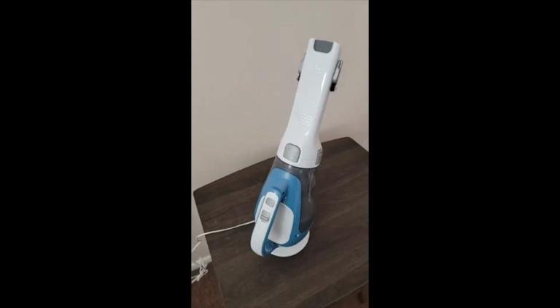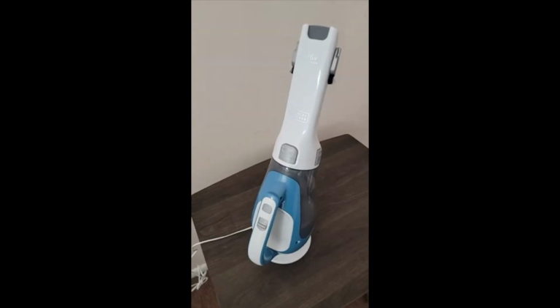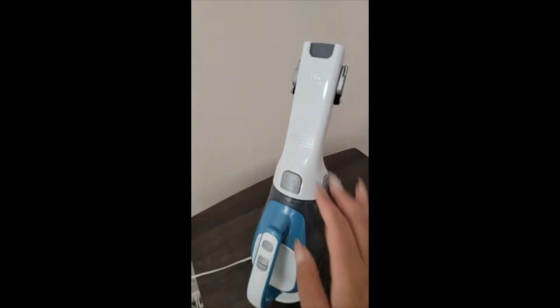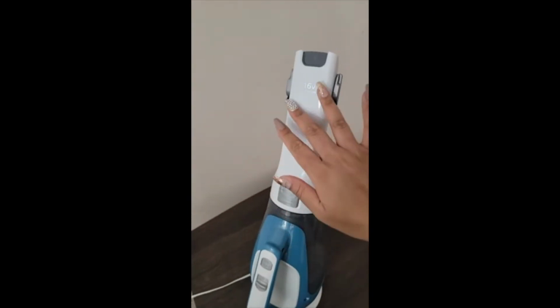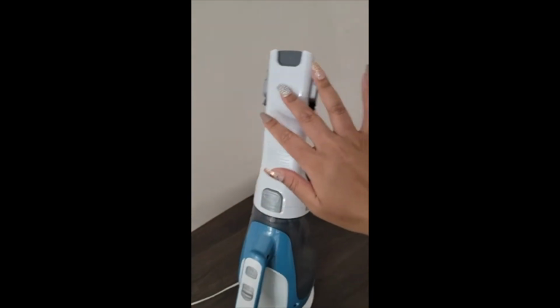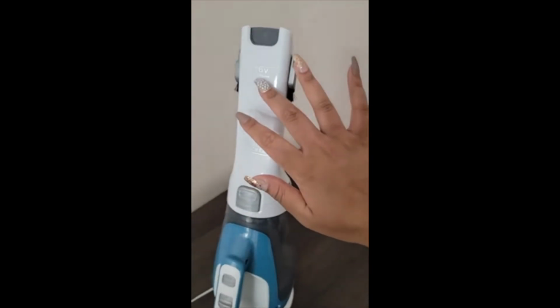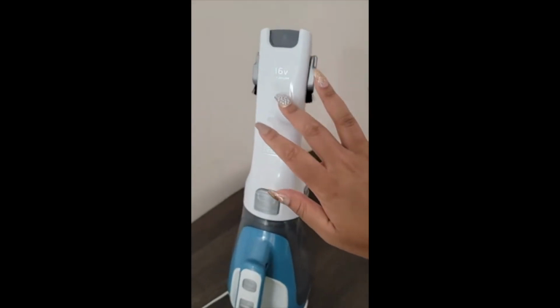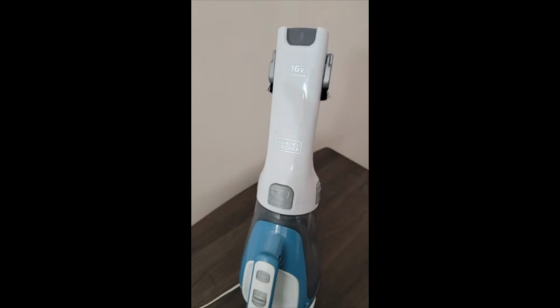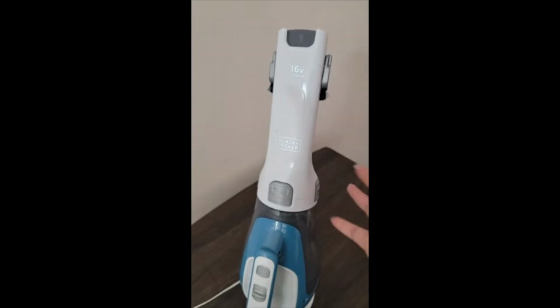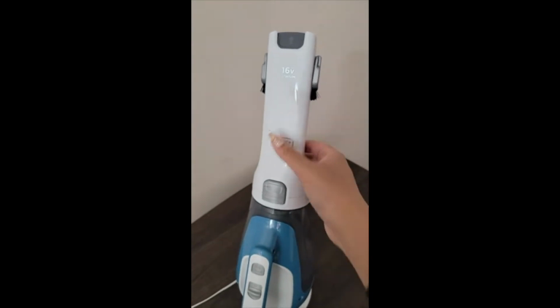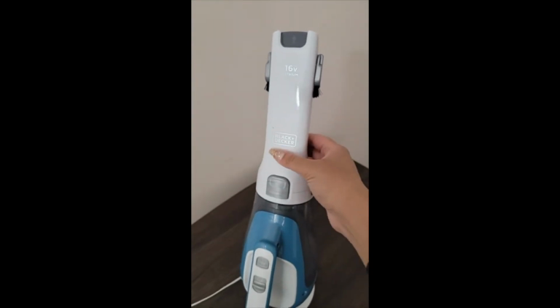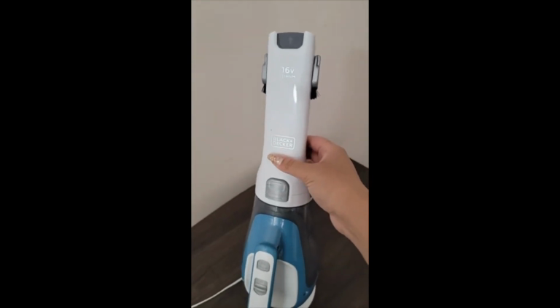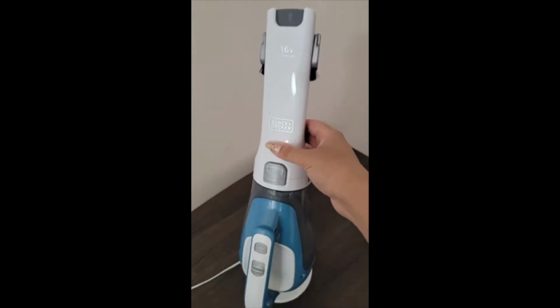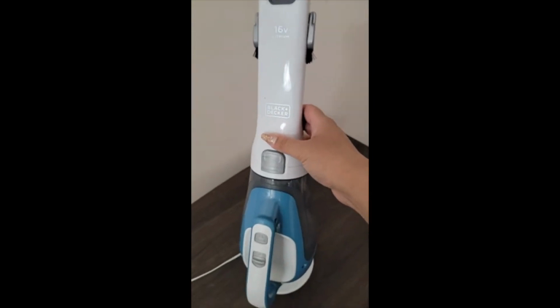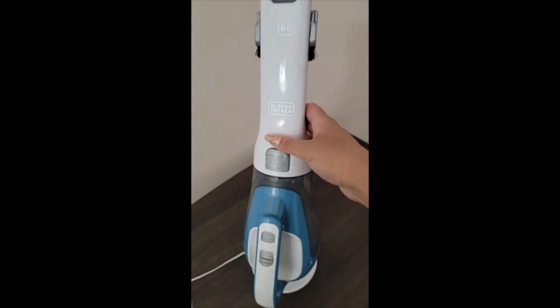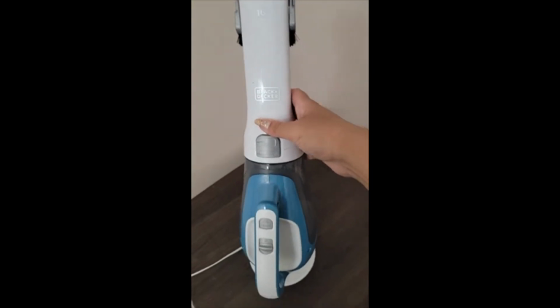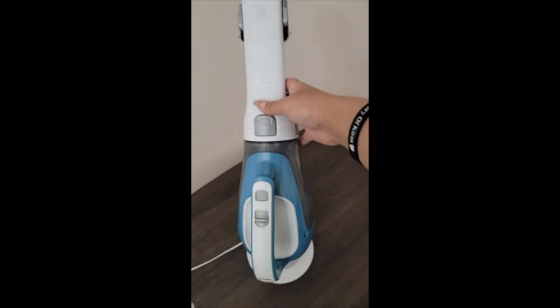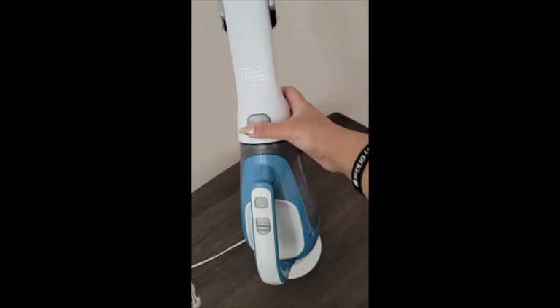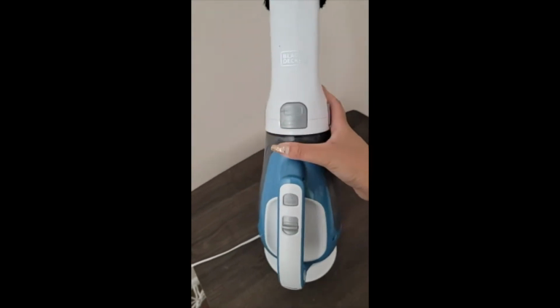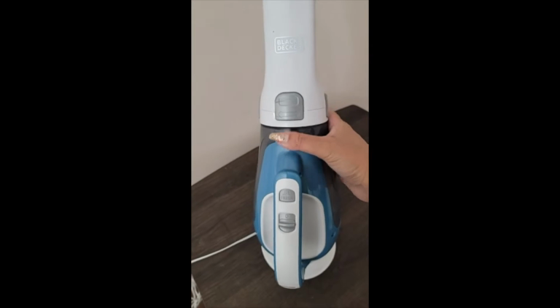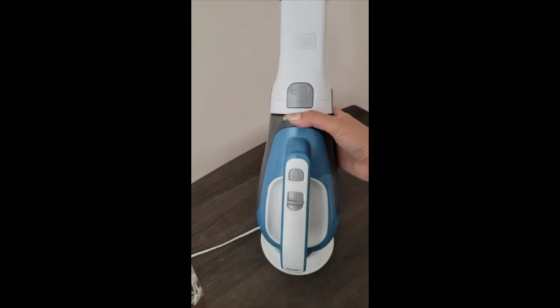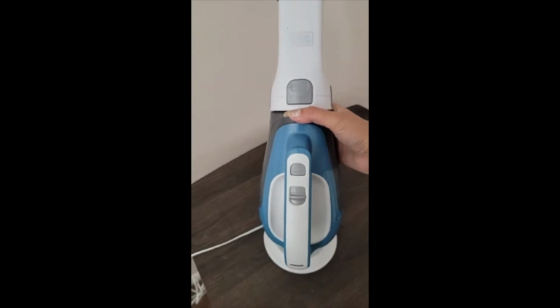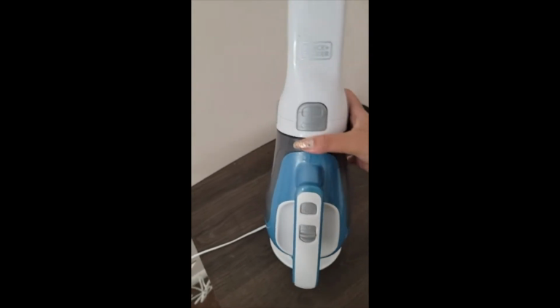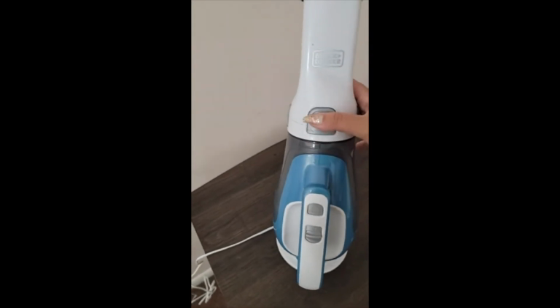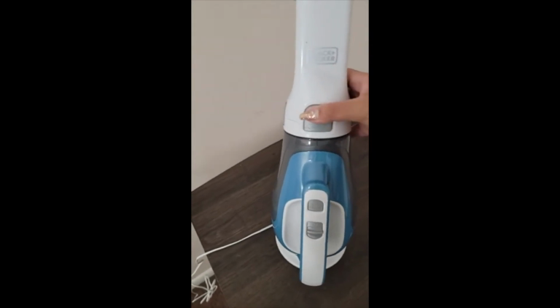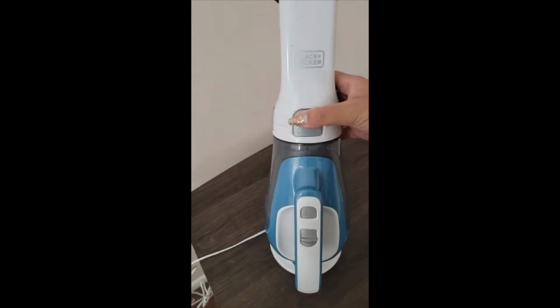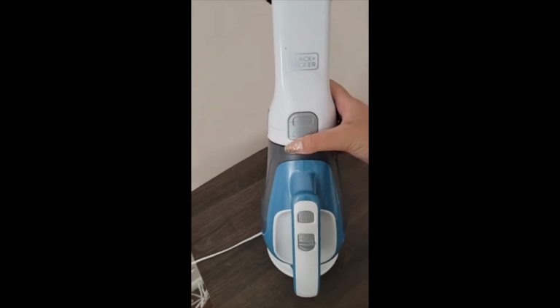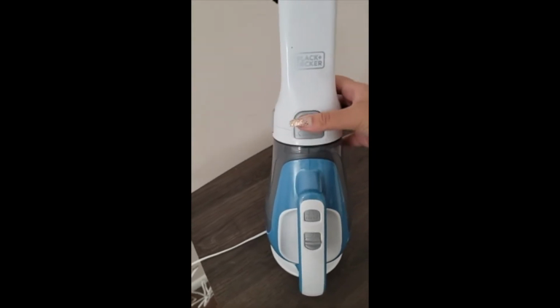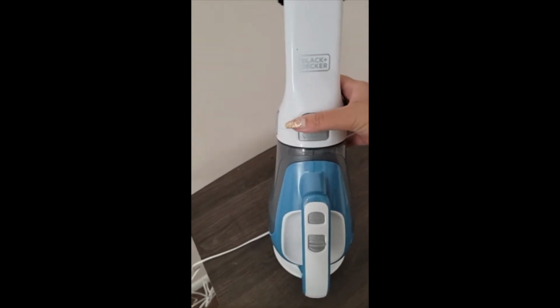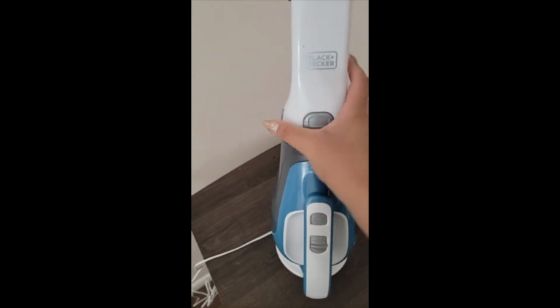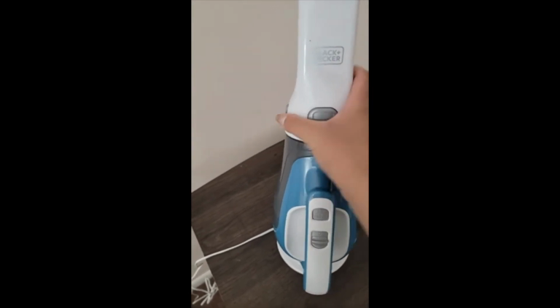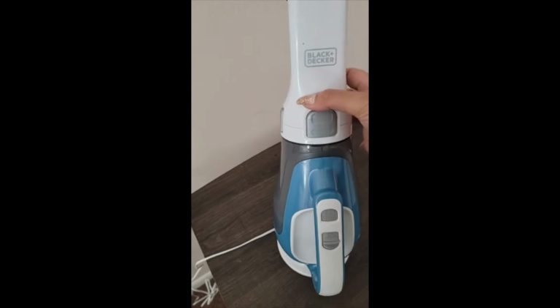So this is how it comes. It's 16 volts, which makes sense. It's Black & Decker and it was so easy to put together. If you want to move this part or take it off, you just have to squeeze and turn it.